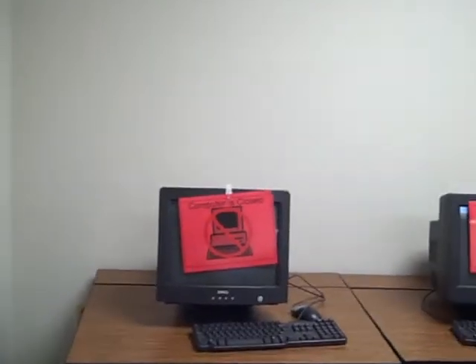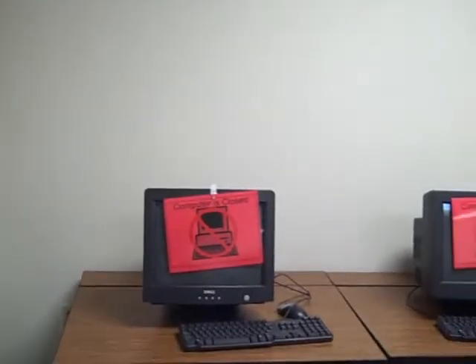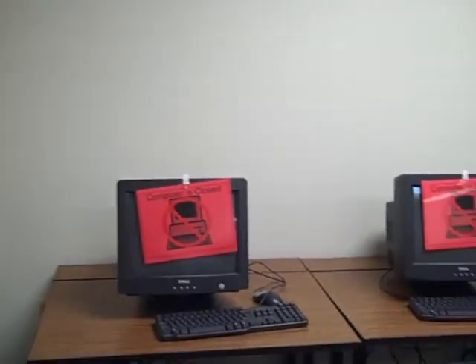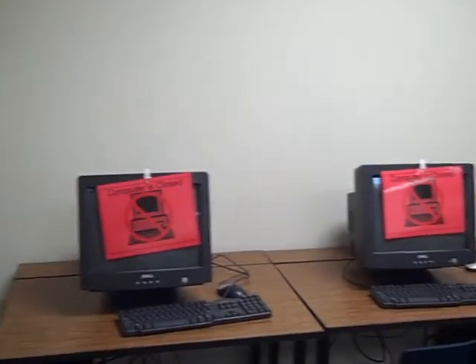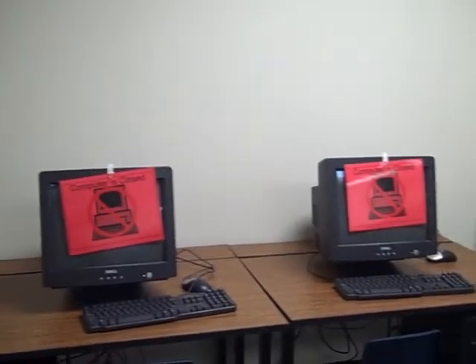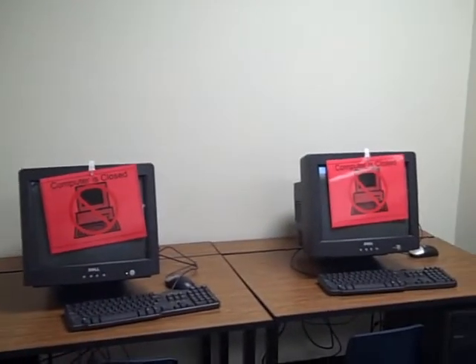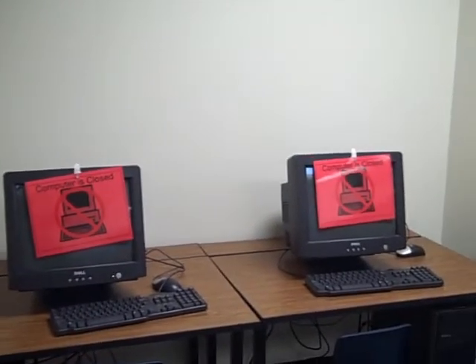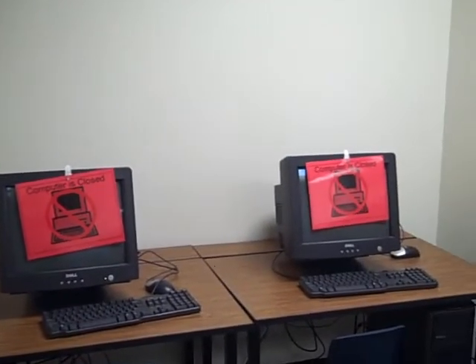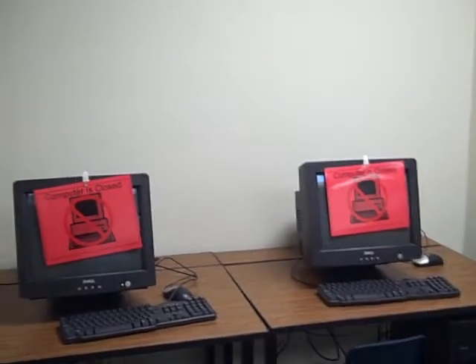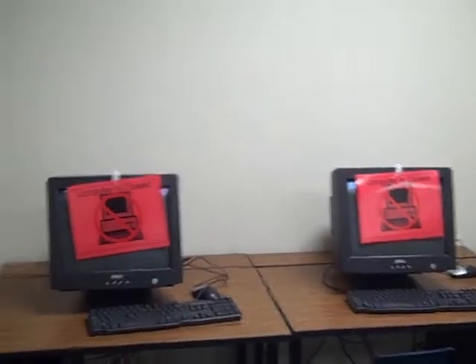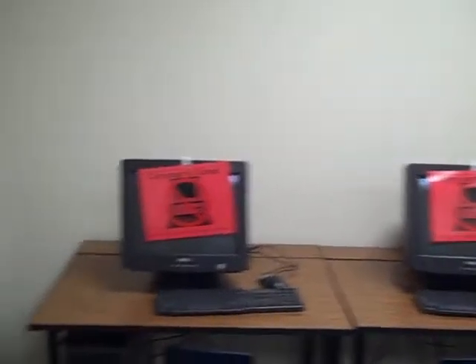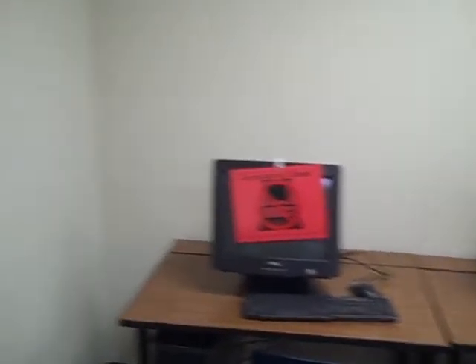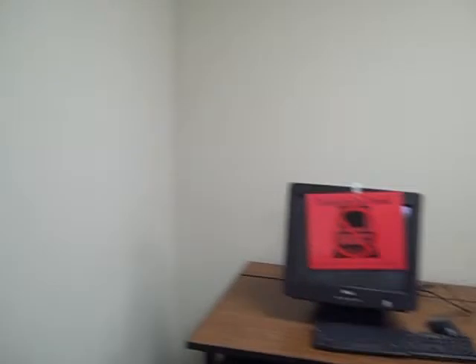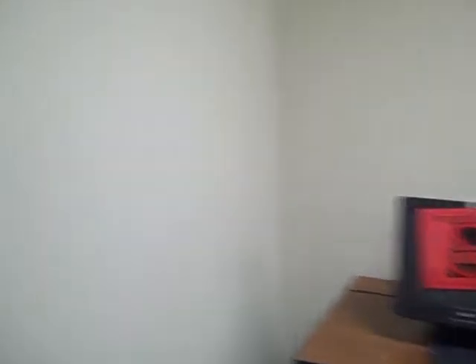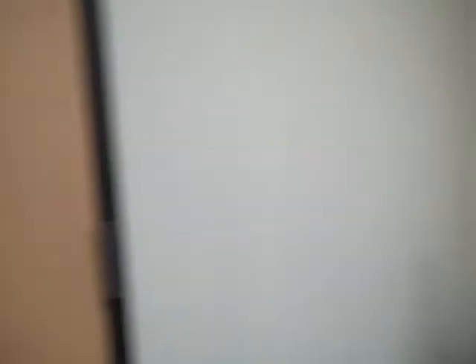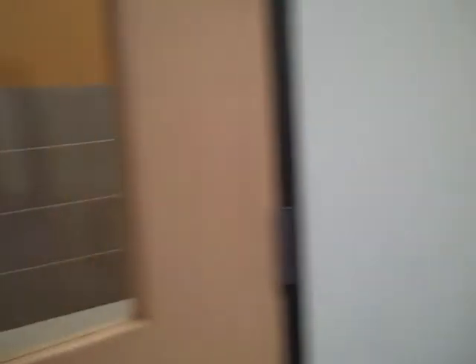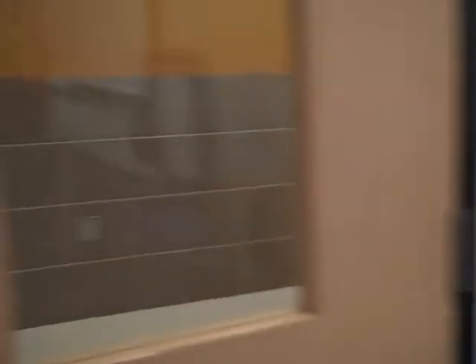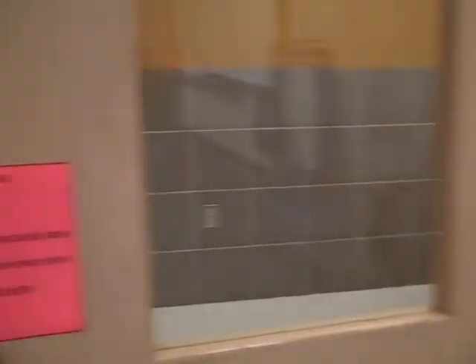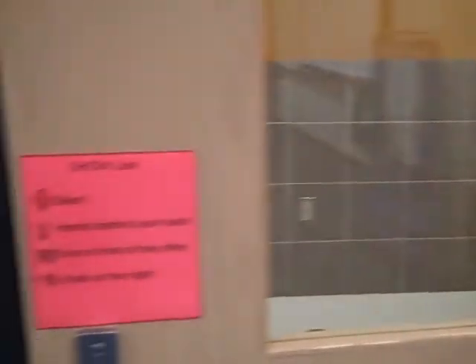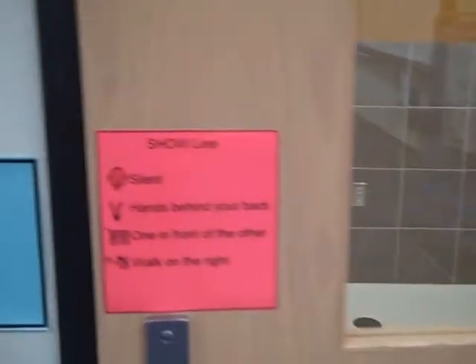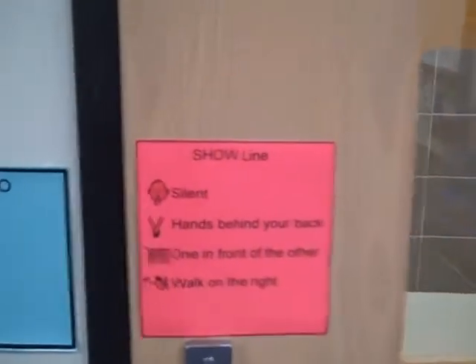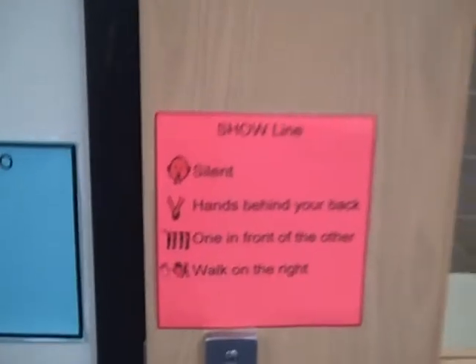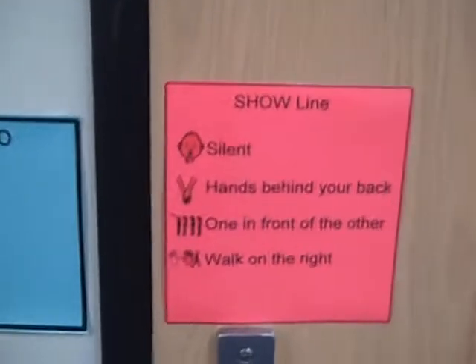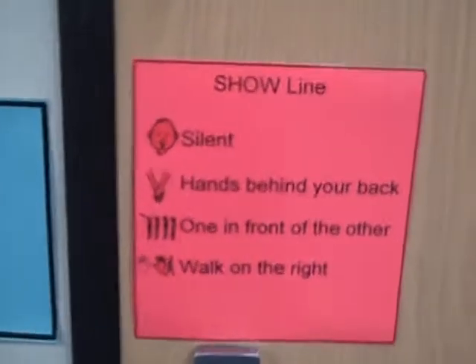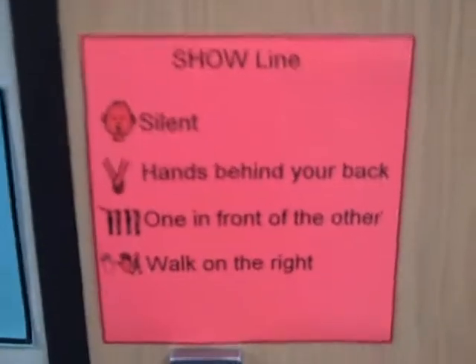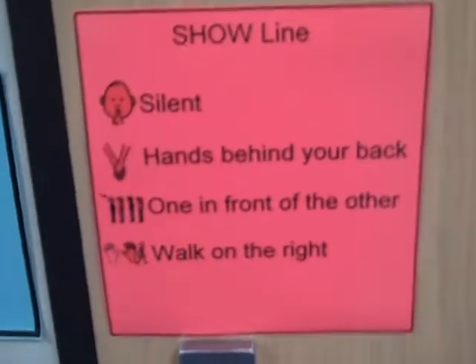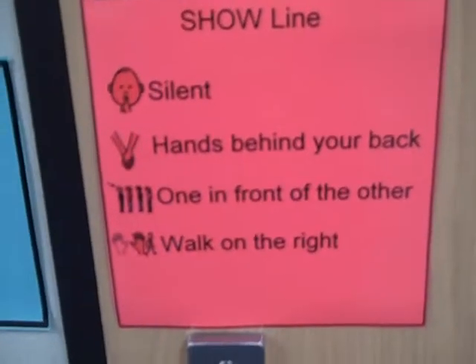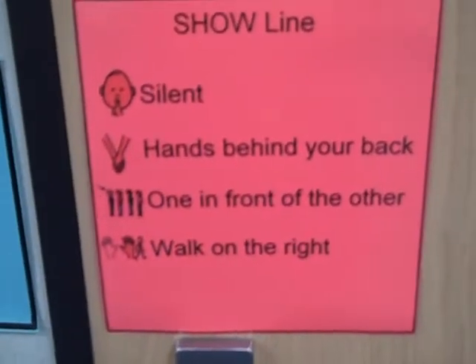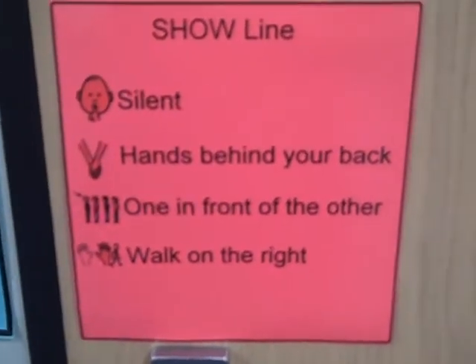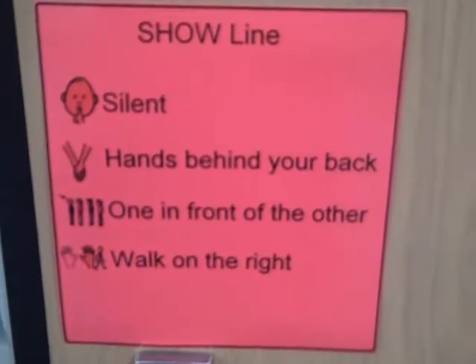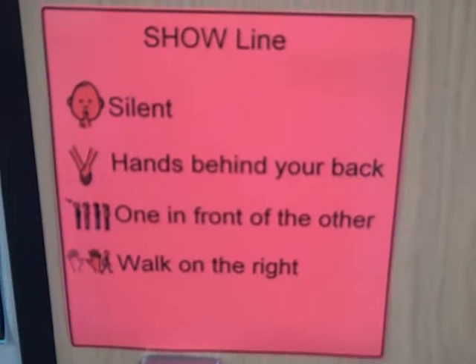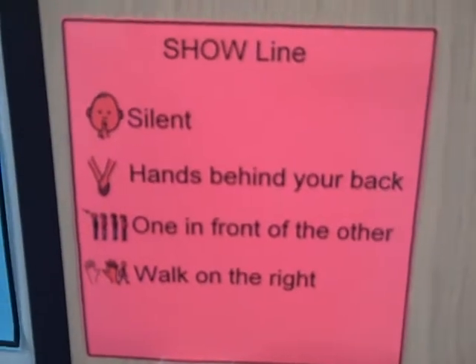Here's one of my computer stations. On my door this year, I have a show line — it's an idea I got from a different school.